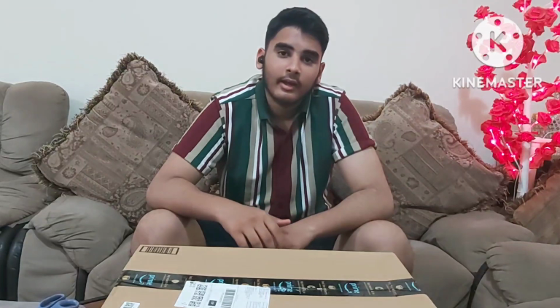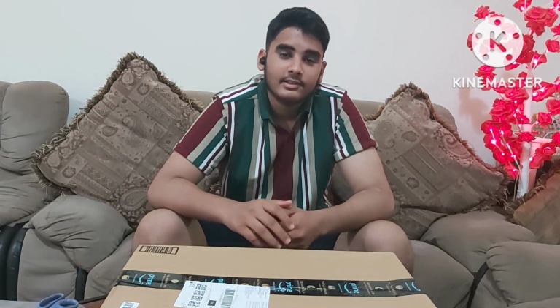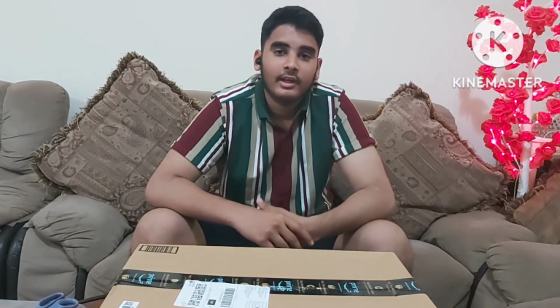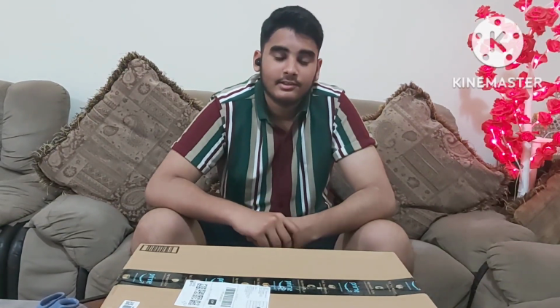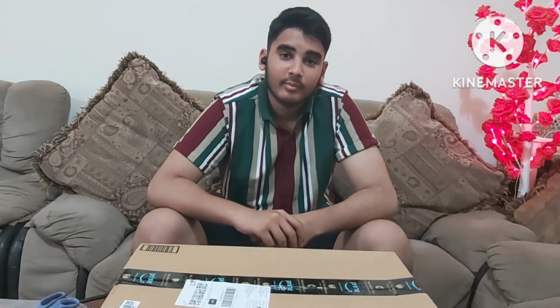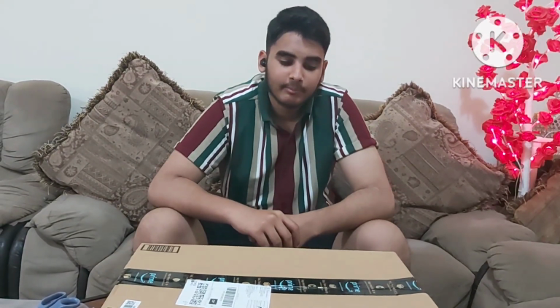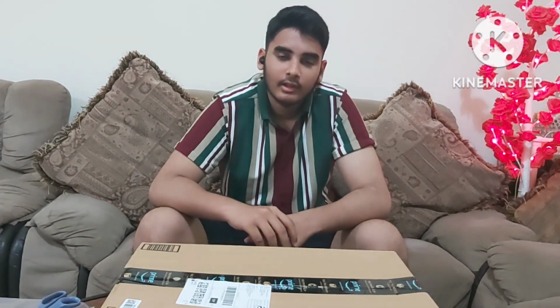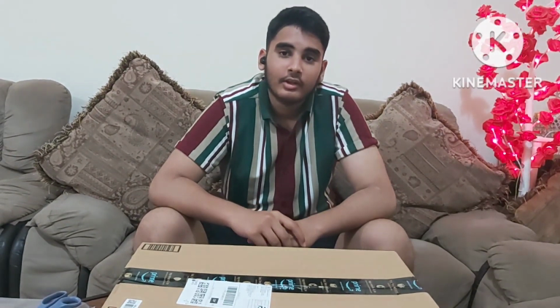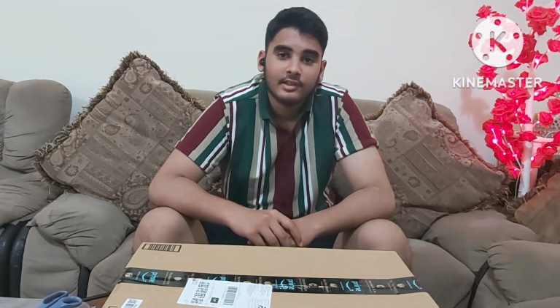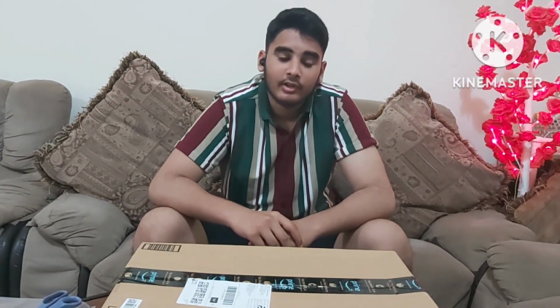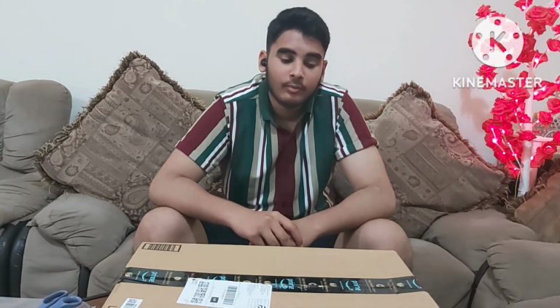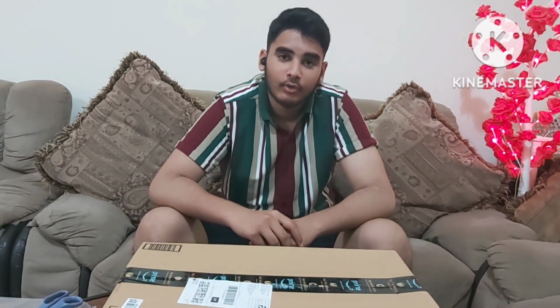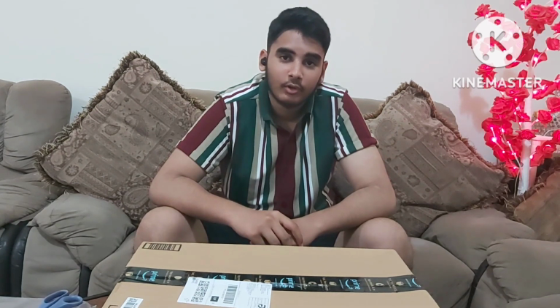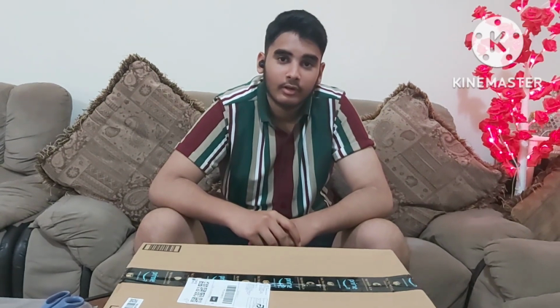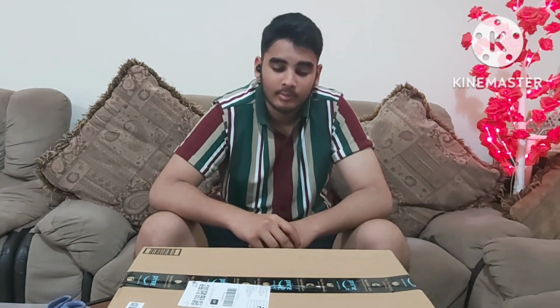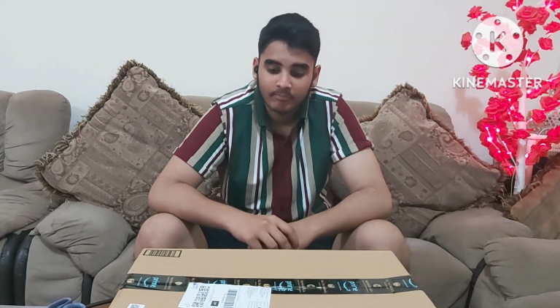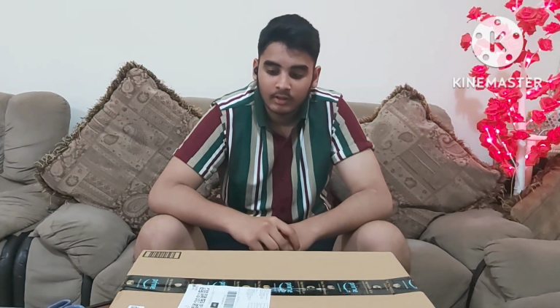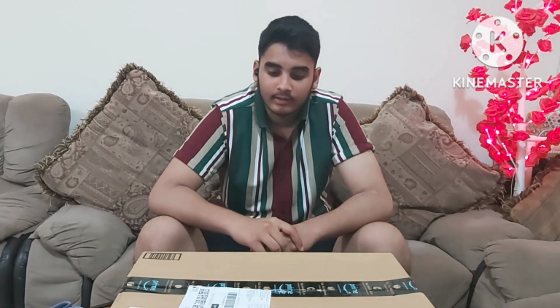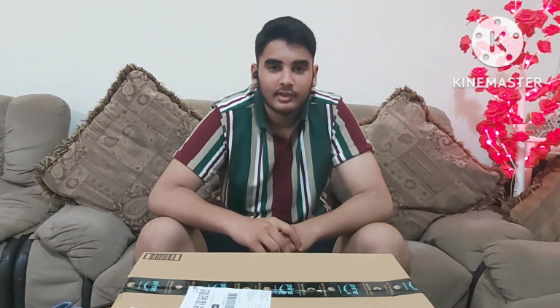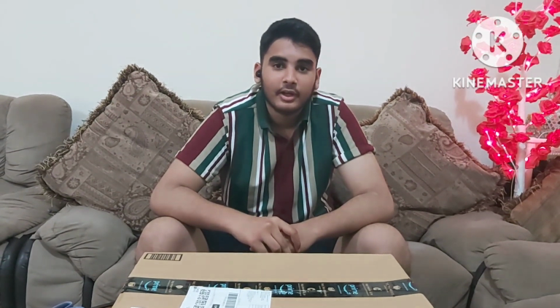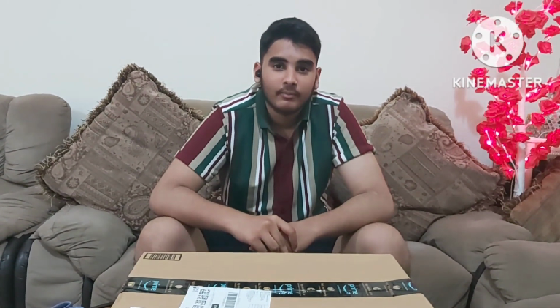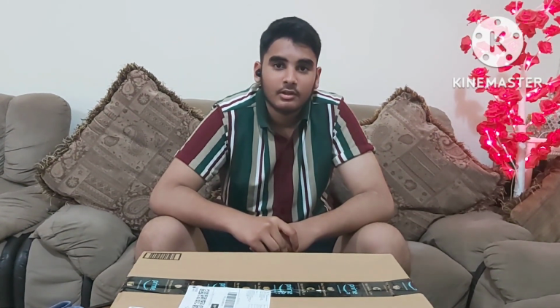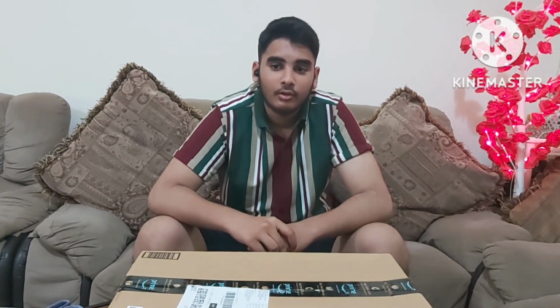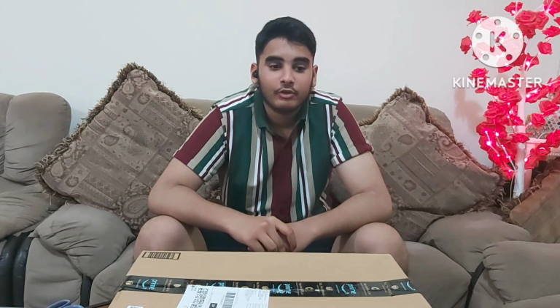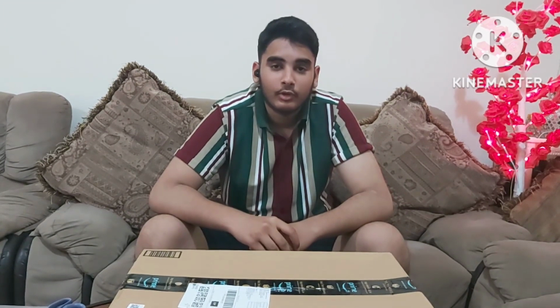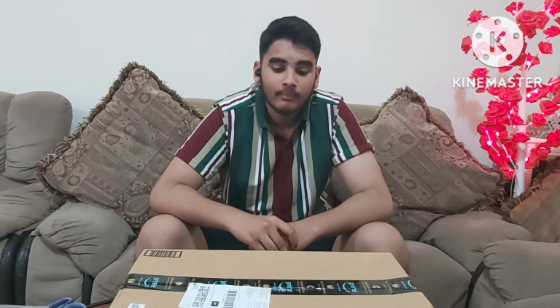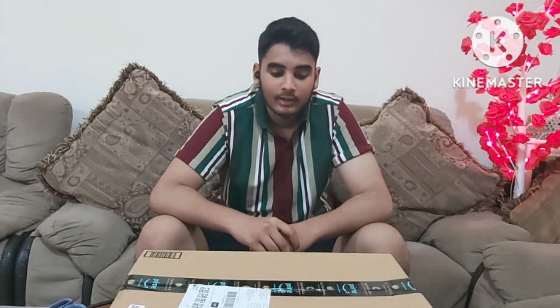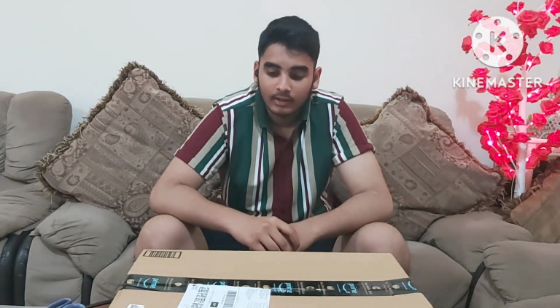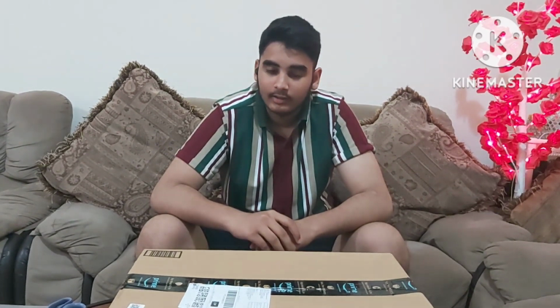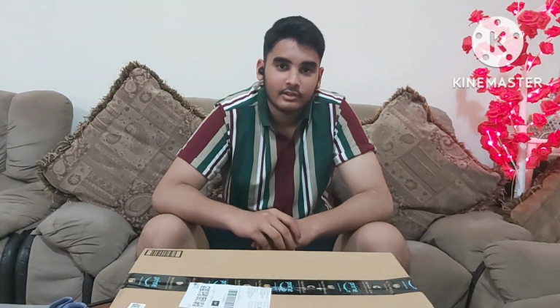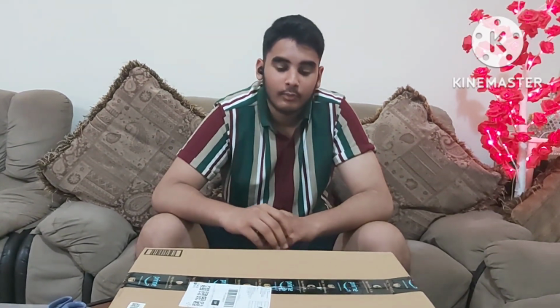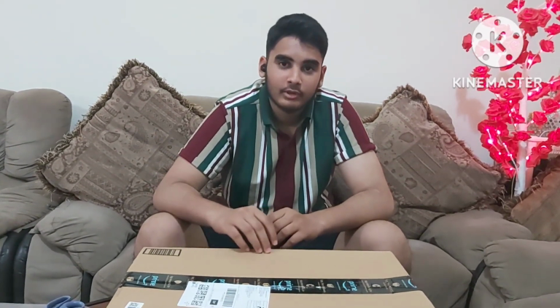Hey guys, today is a really big day. Today is the day my new MacBook Pro comes, and it's a really big occasion. So I wanted to share it with you all. And let's just start with the unboxing.